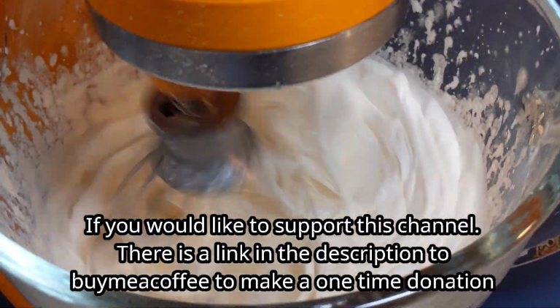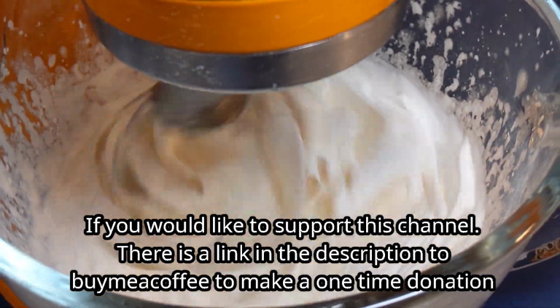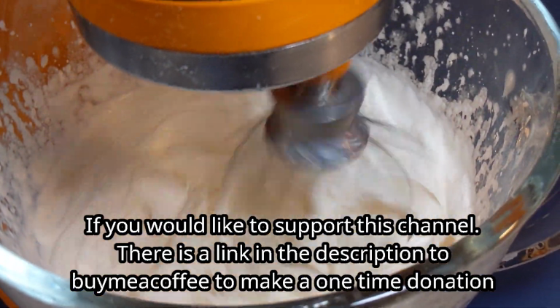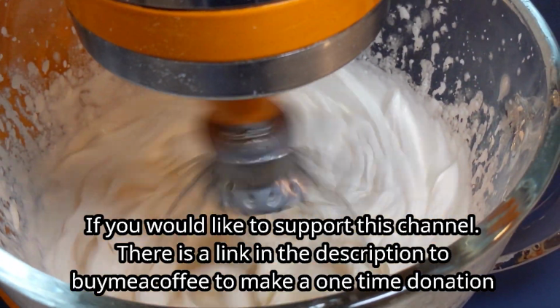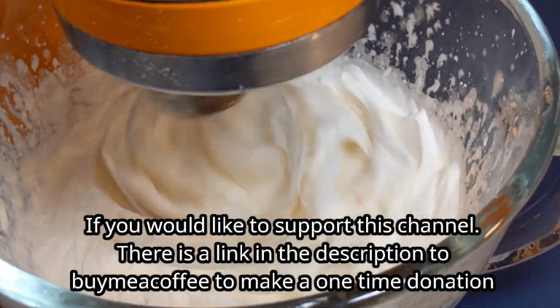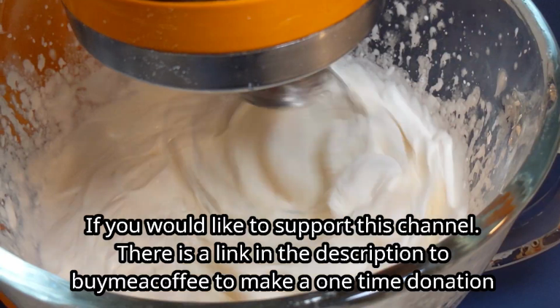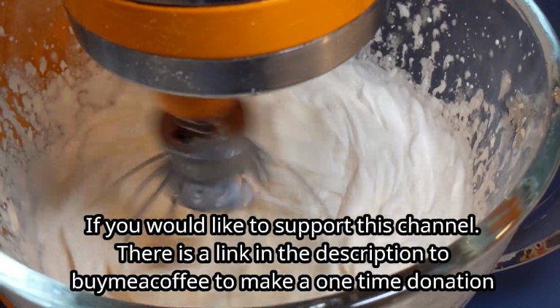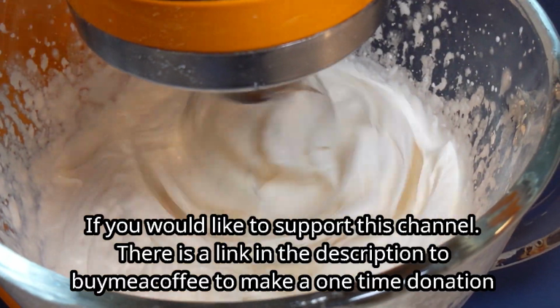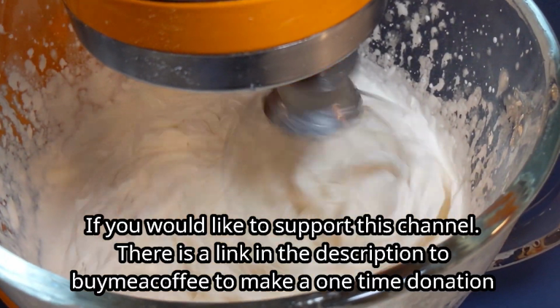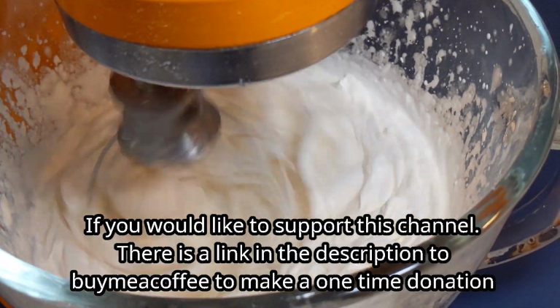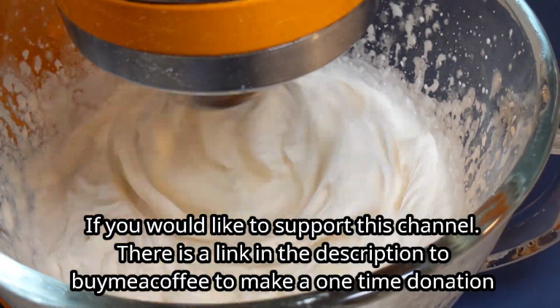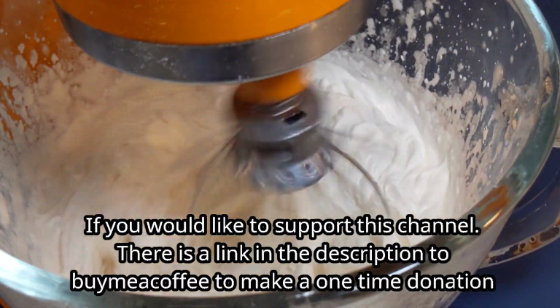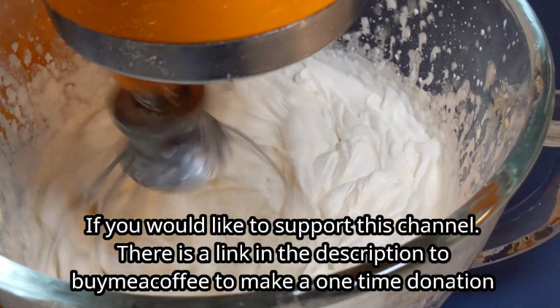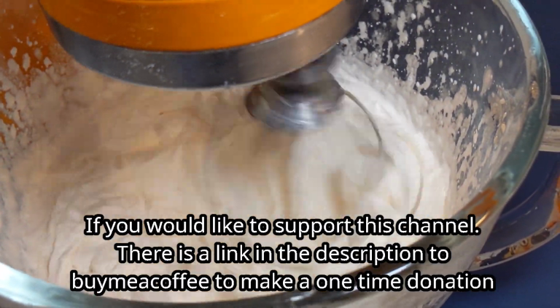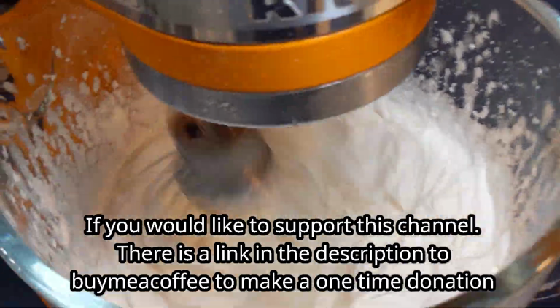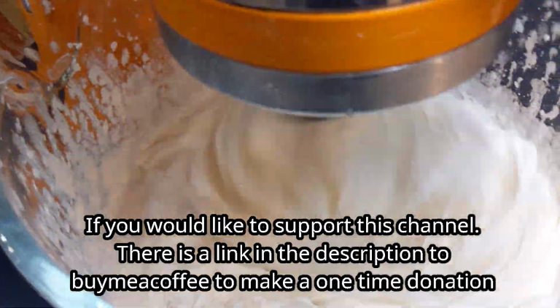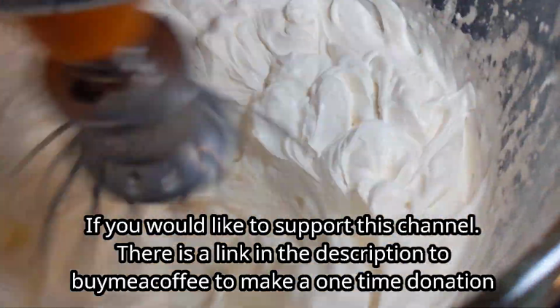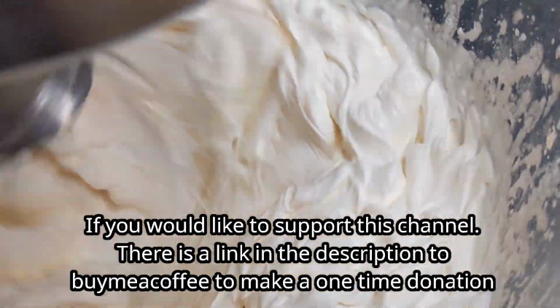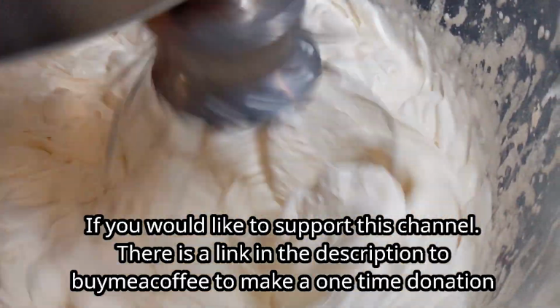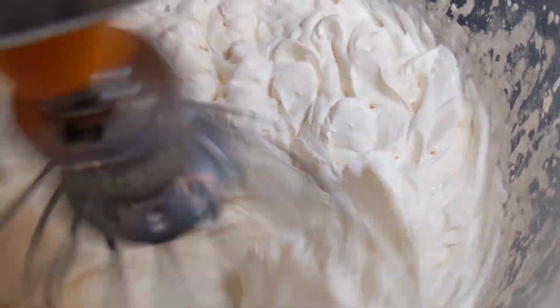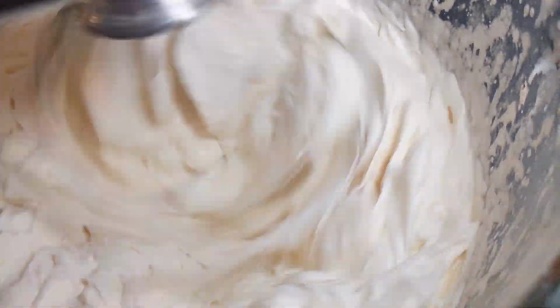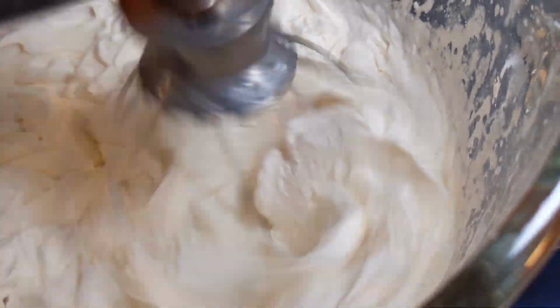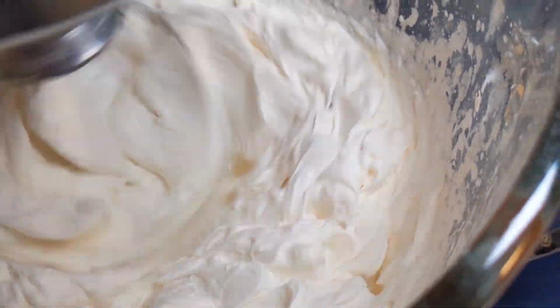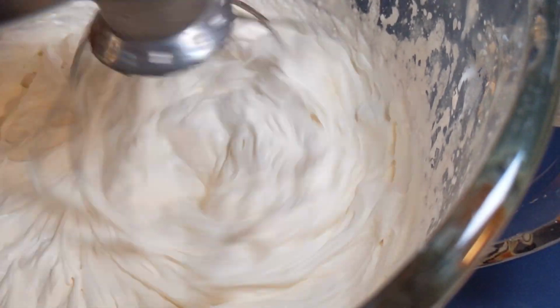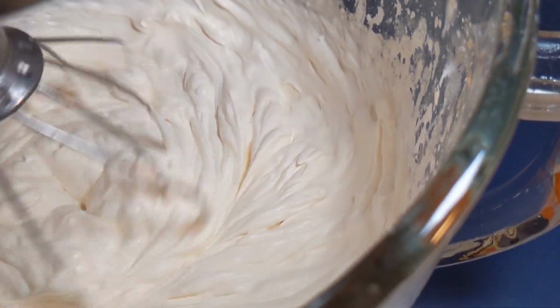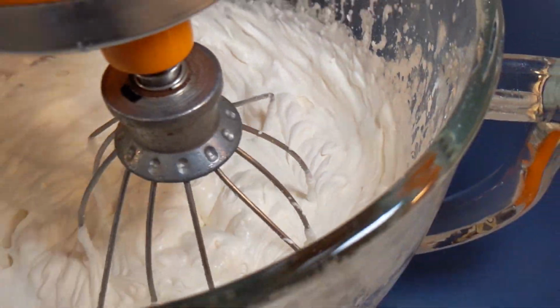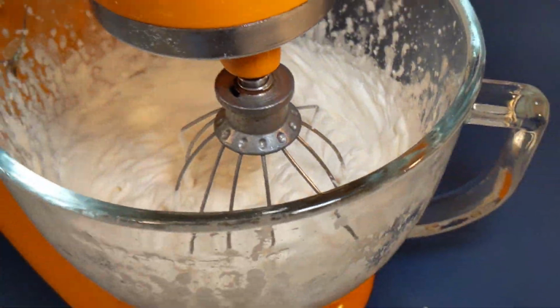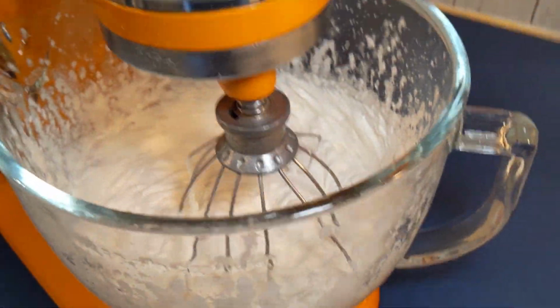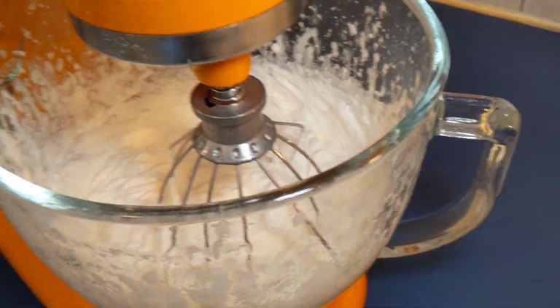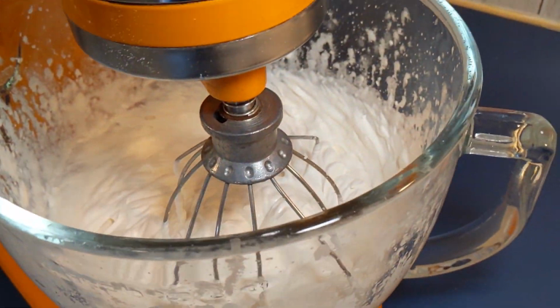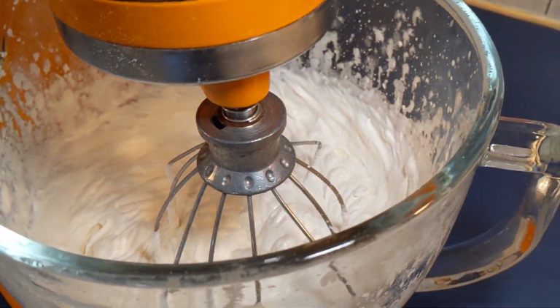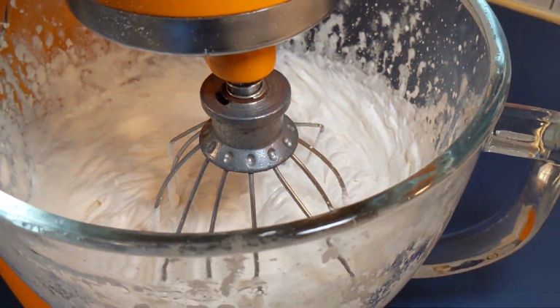You can also double the gelatin and add it to a piping bag and use it to decorate and make all kinds of fun shapes, but the texture is slightly different.